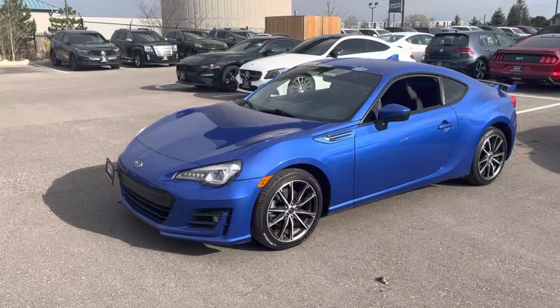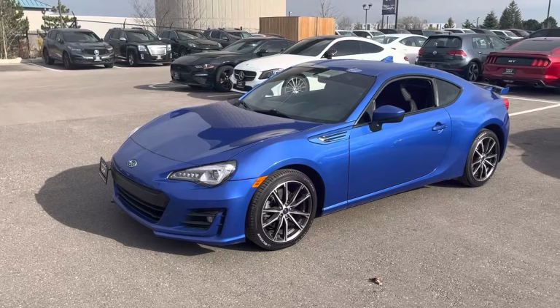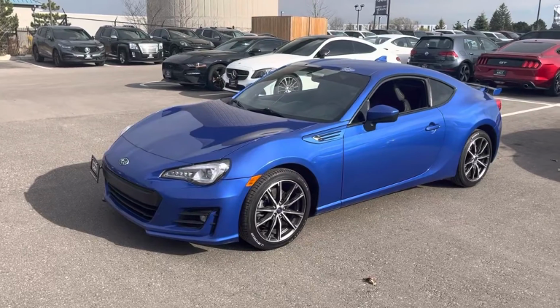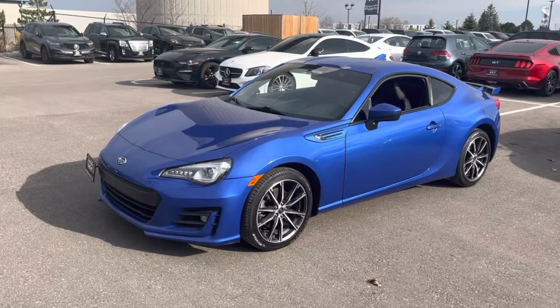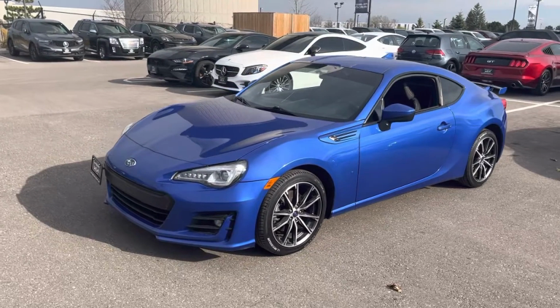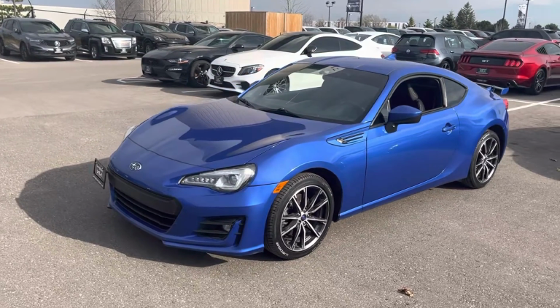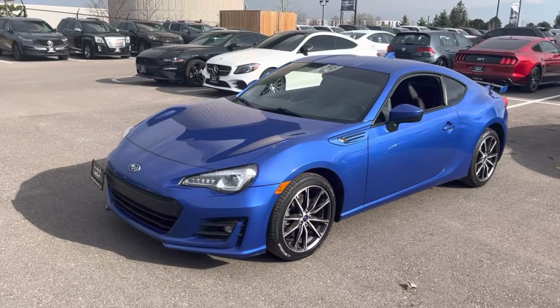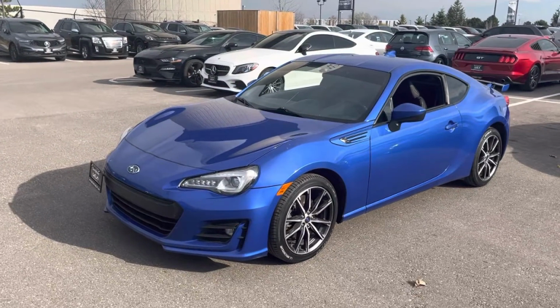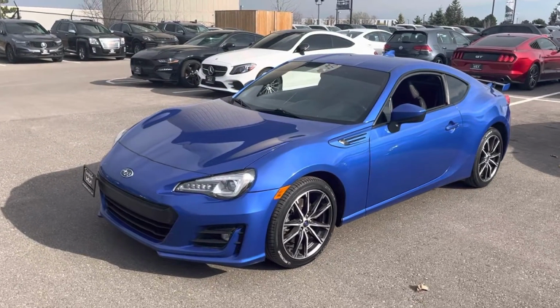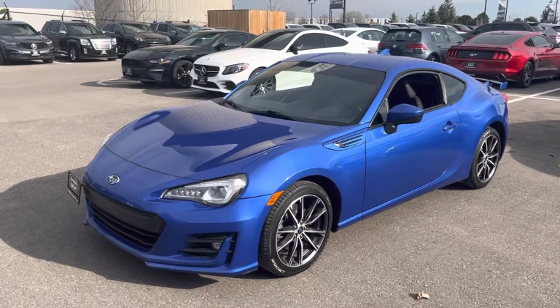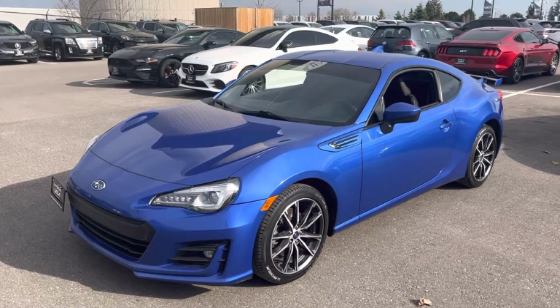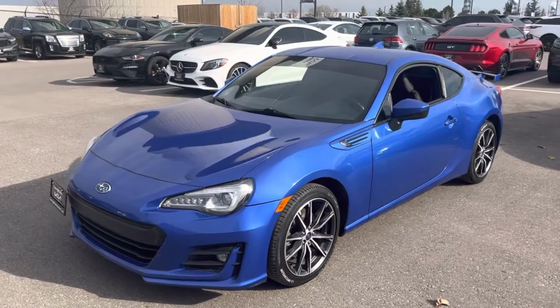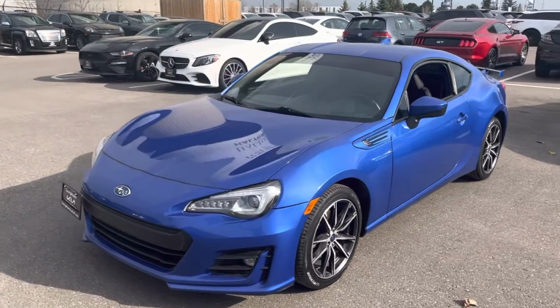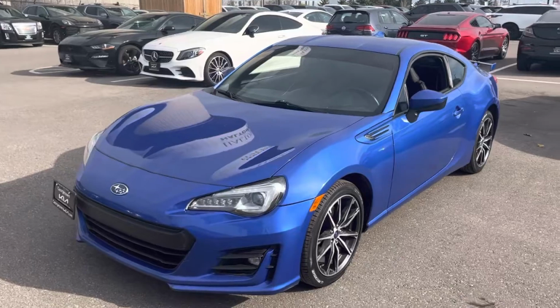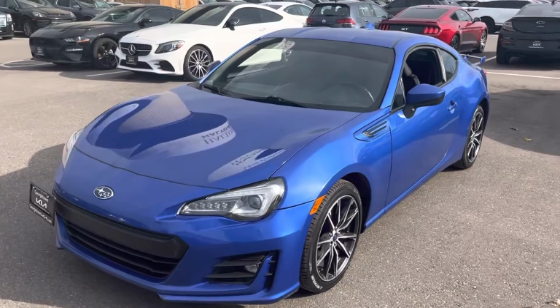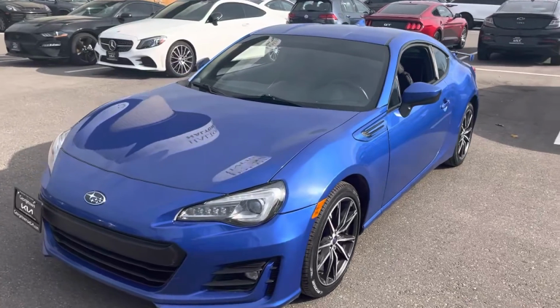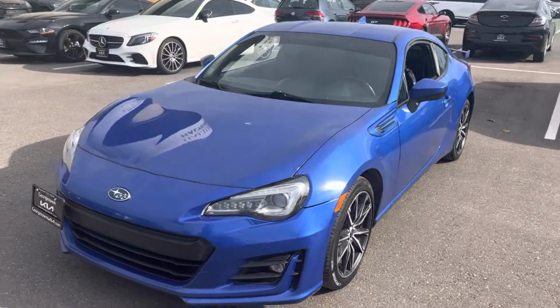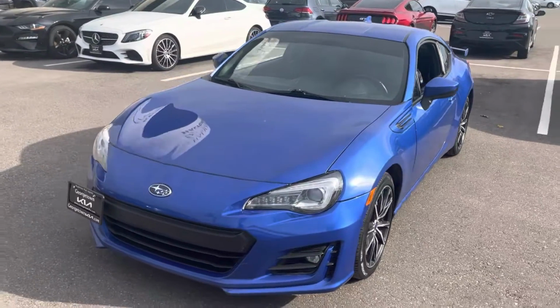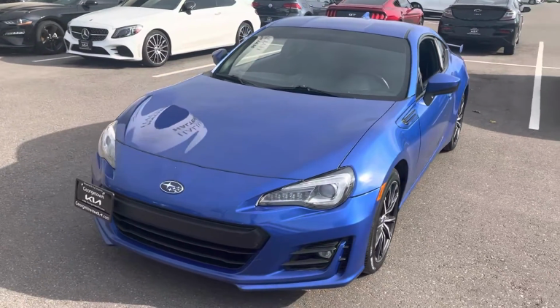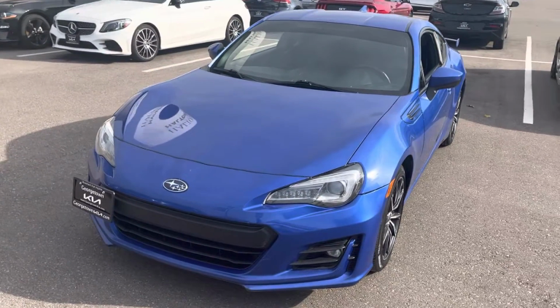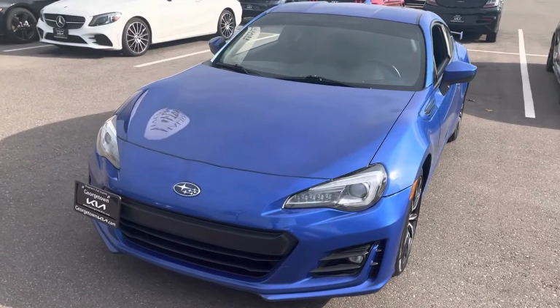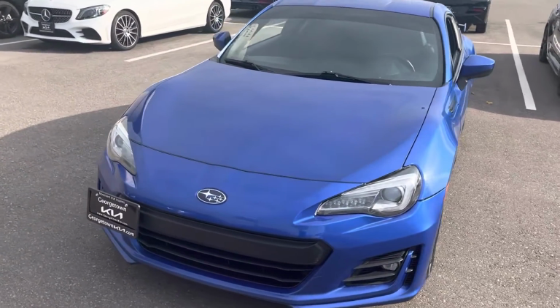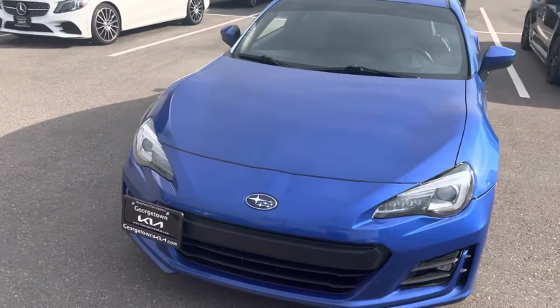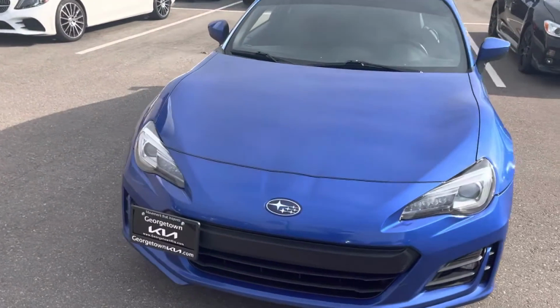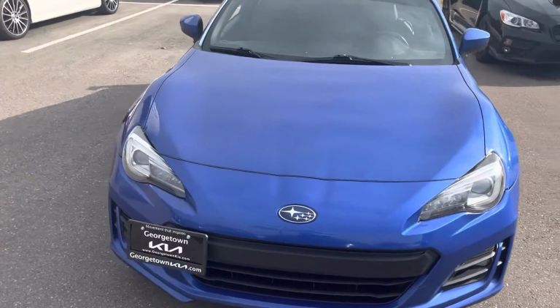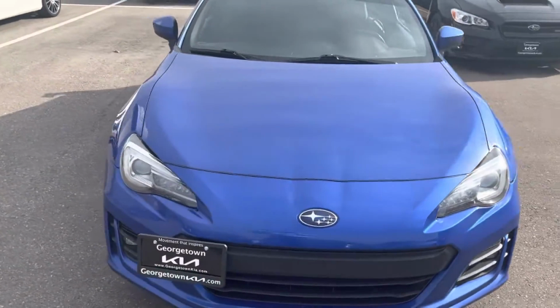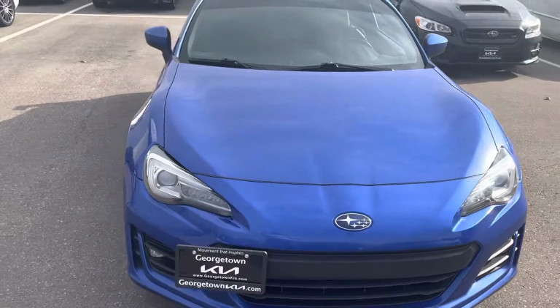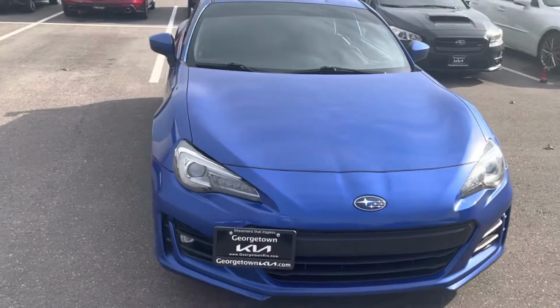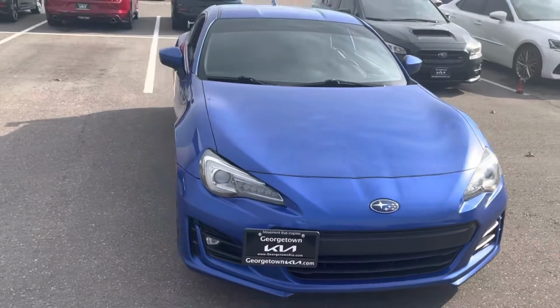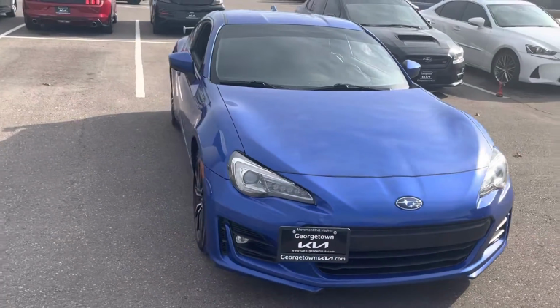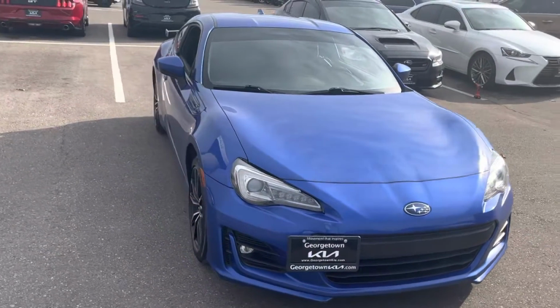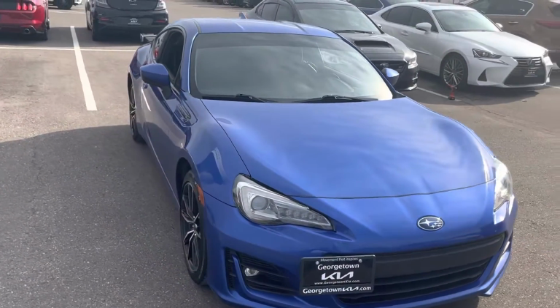Hey, good afternoon. It's Cameron McCullough coming to you live from Georgetown Kia Product Advisor. Just wanted to let you know that we are very grateful that you inquired on our 2018 Subaru BRZ Sportstech.